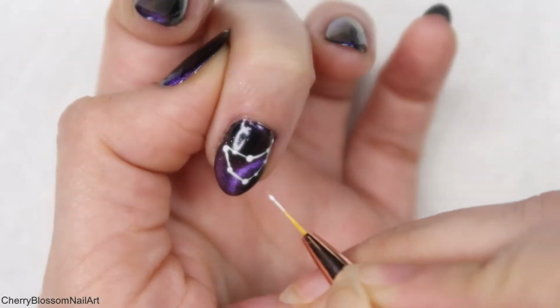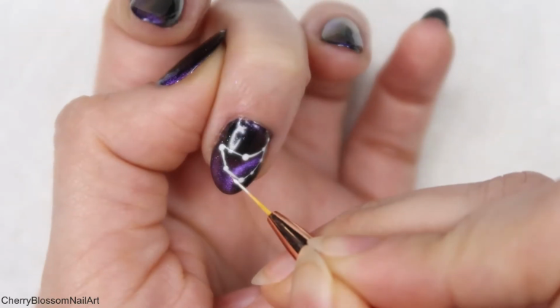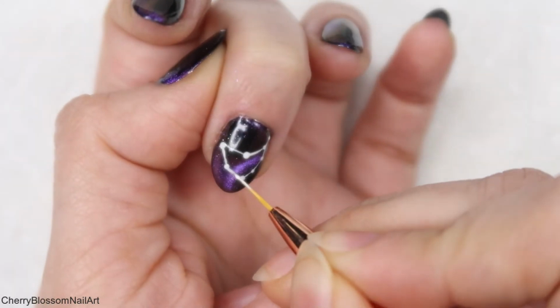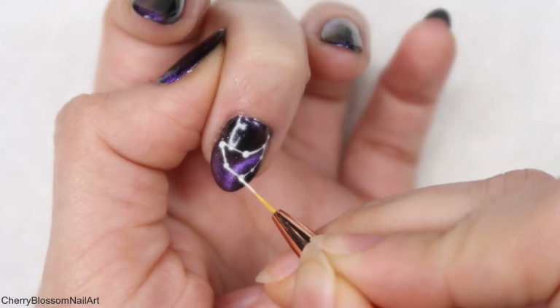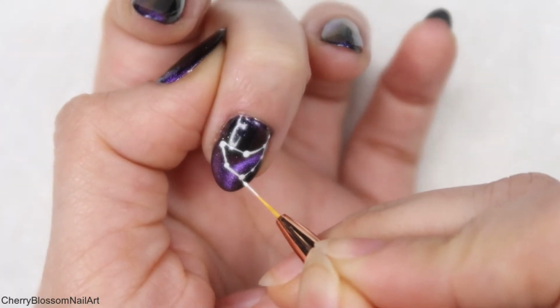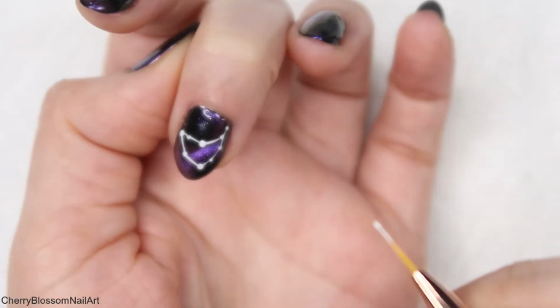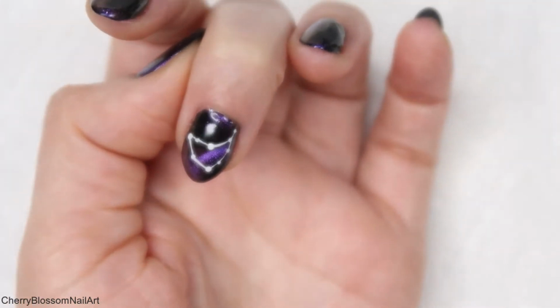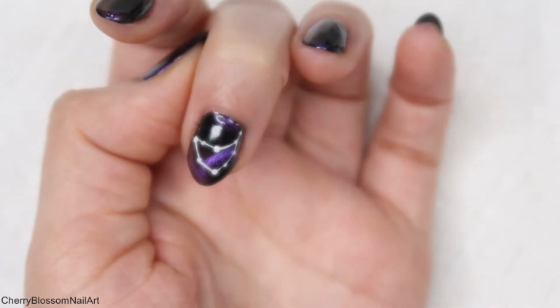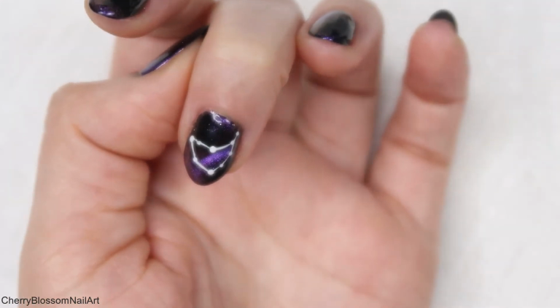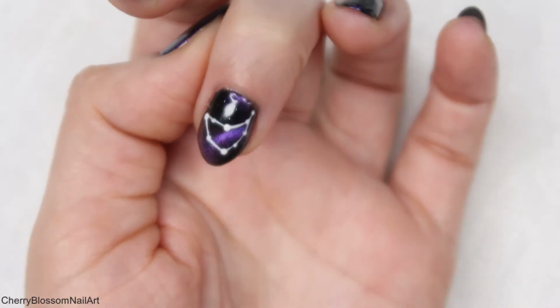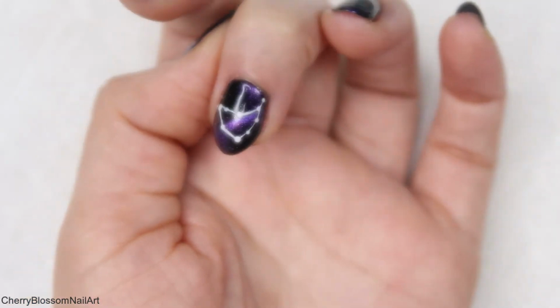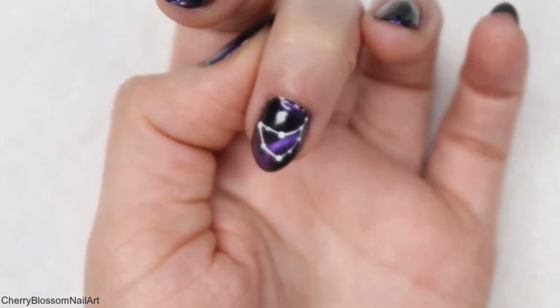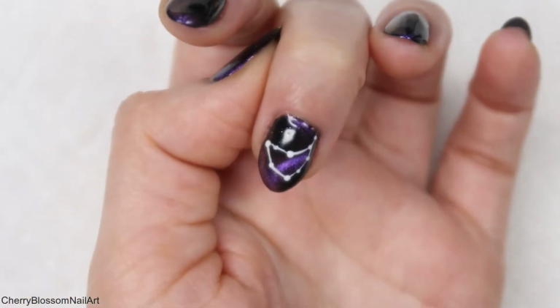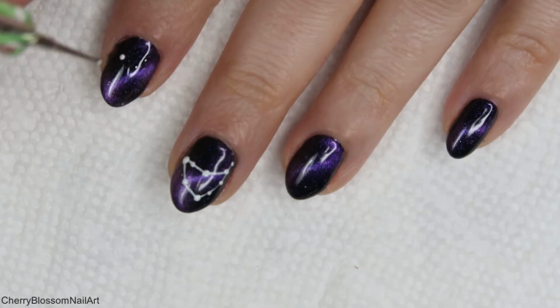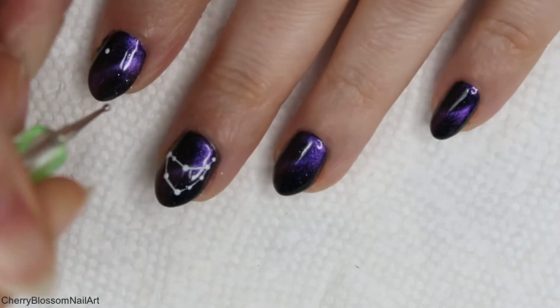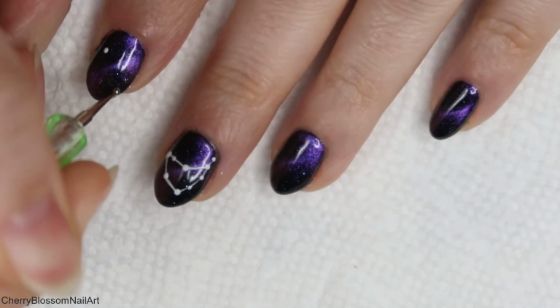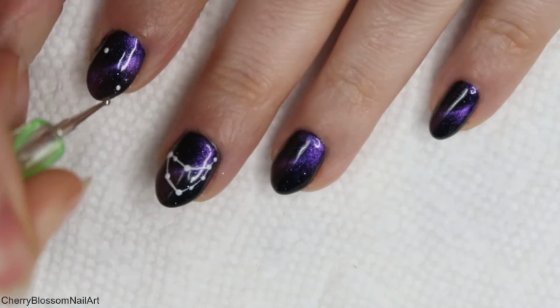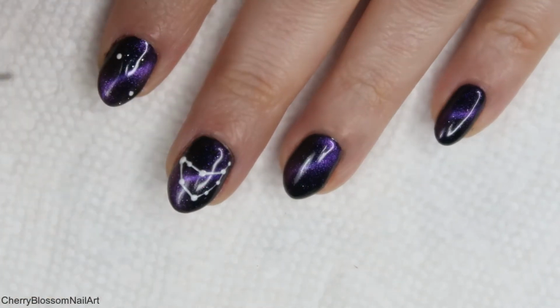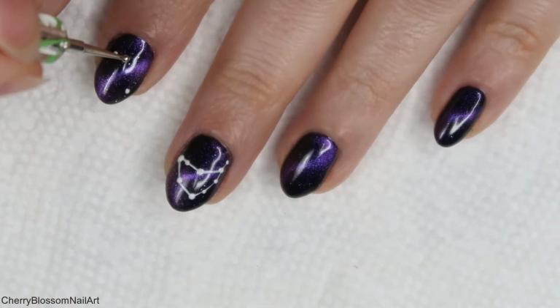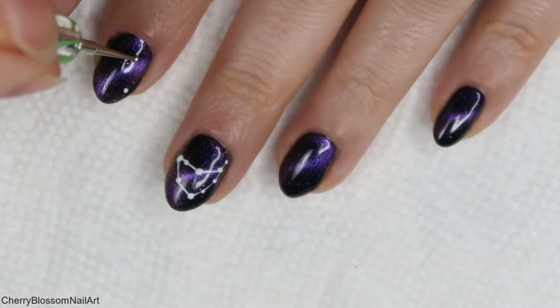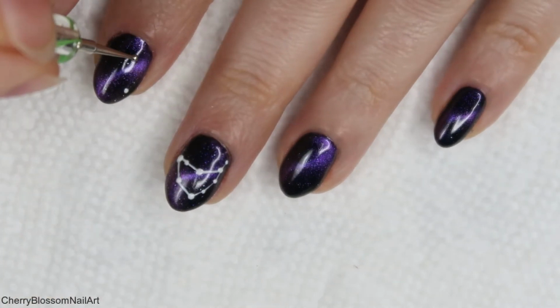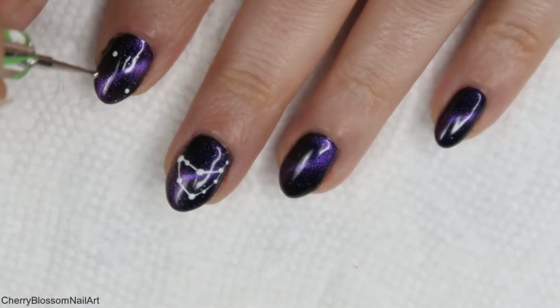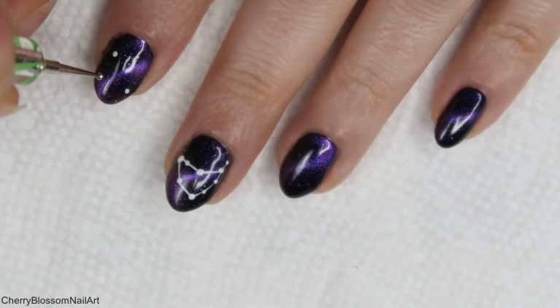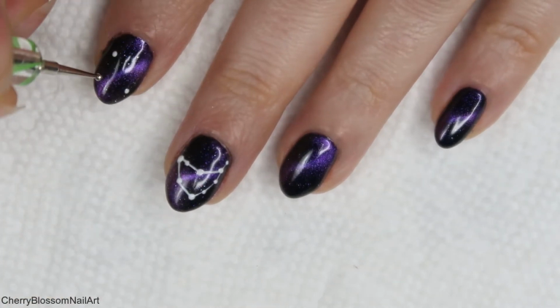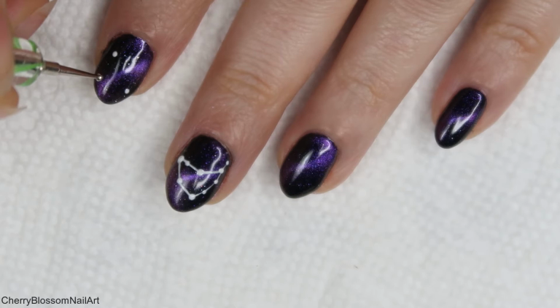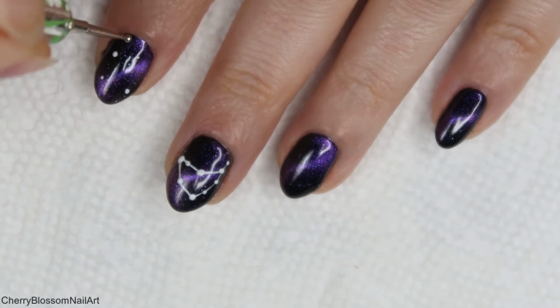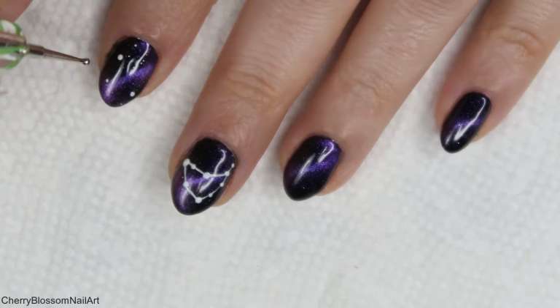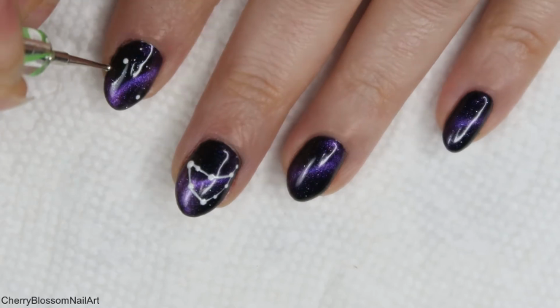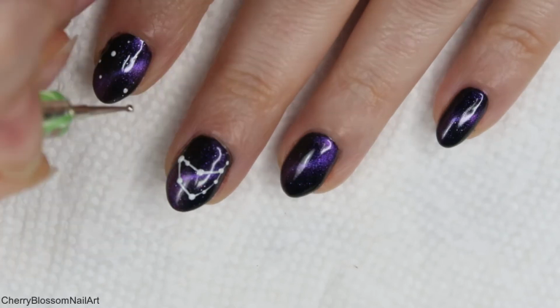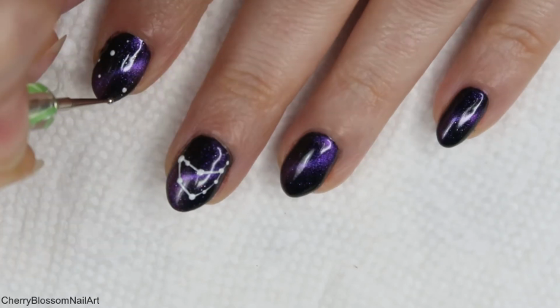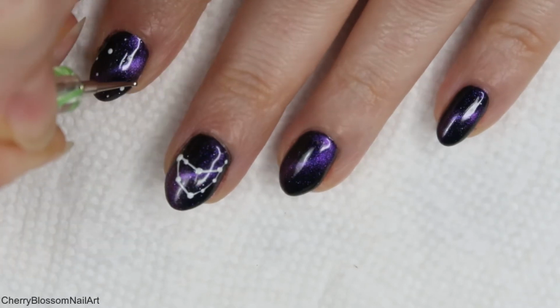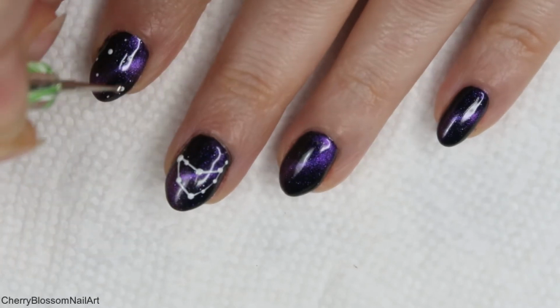Once you're happy with the design, make sure to cure it for 30 seconds in the LED lamp. For the rest of the nails, I'm just putting some dots and adding some stars, and curing those for 30 seconds as well.